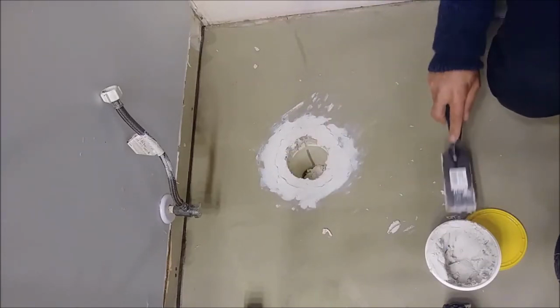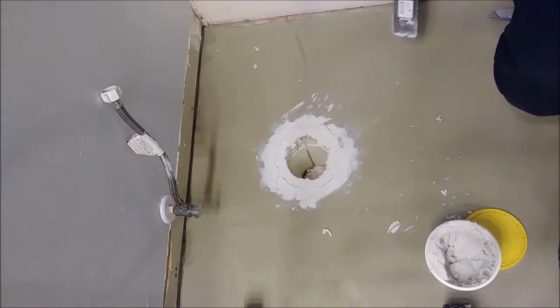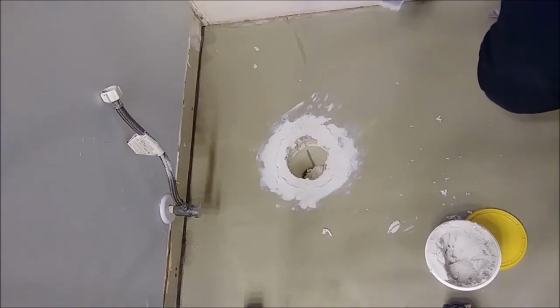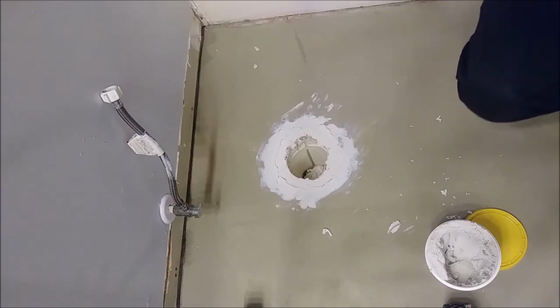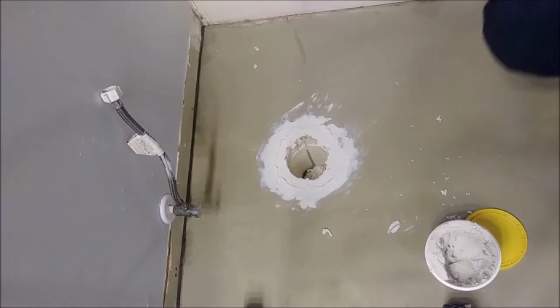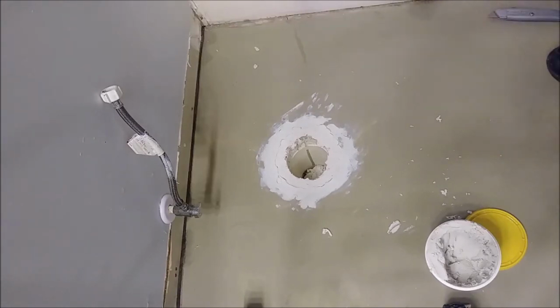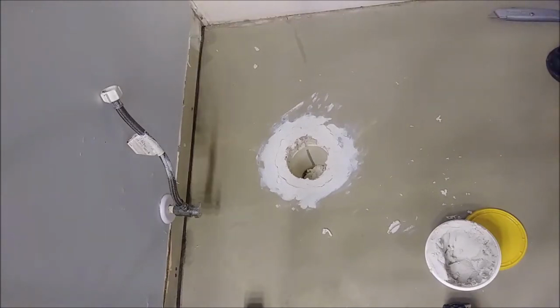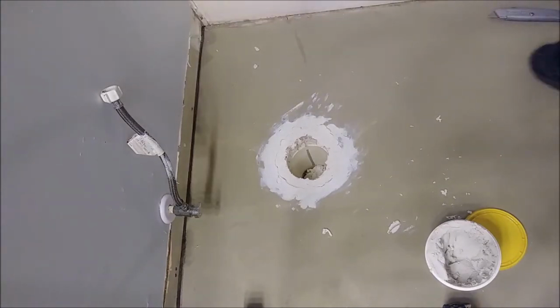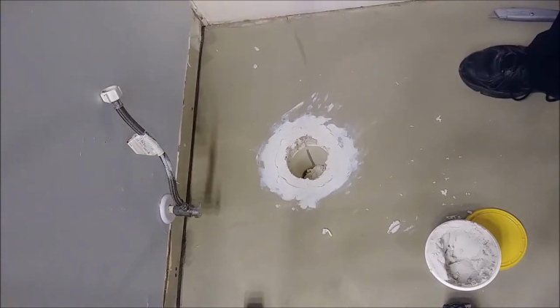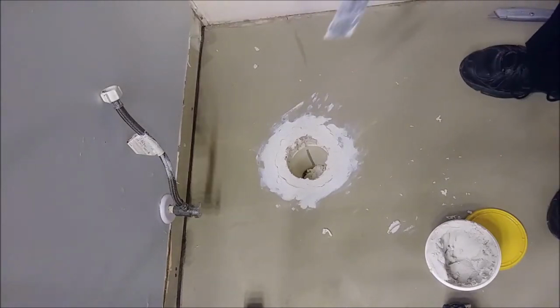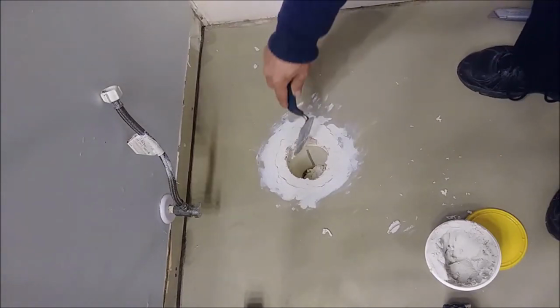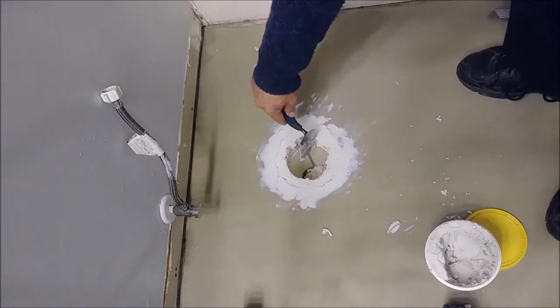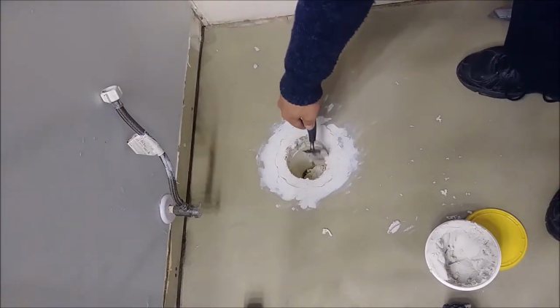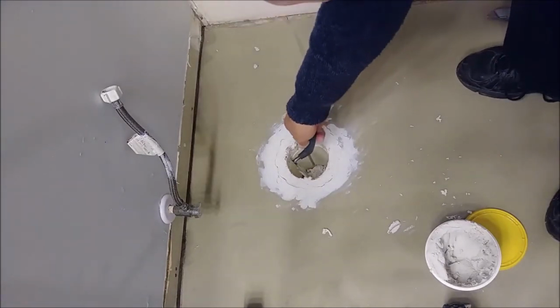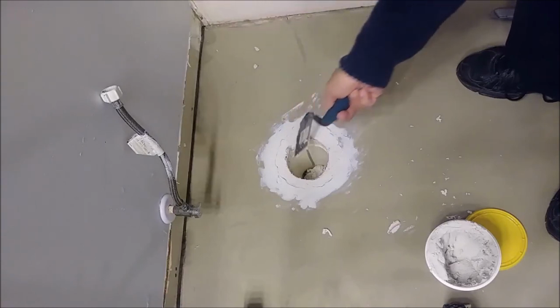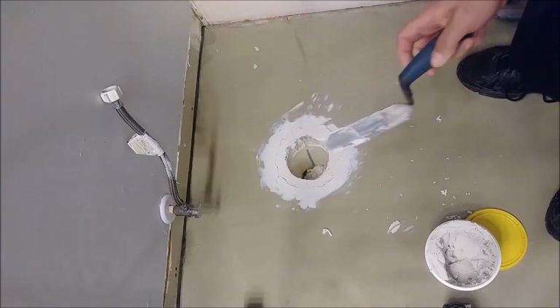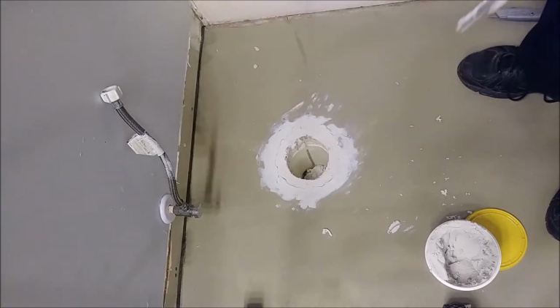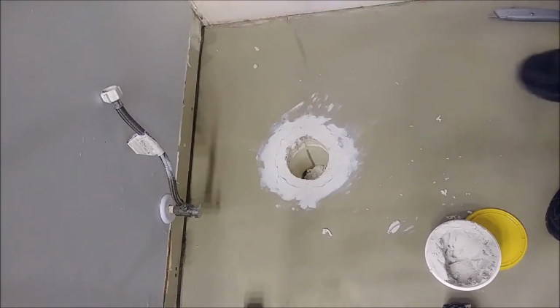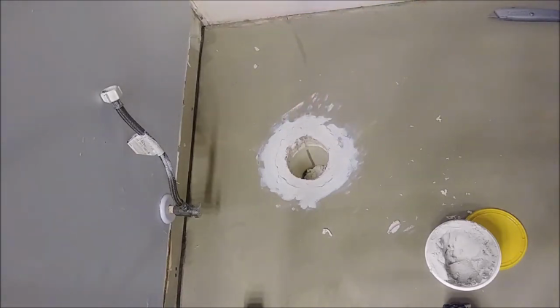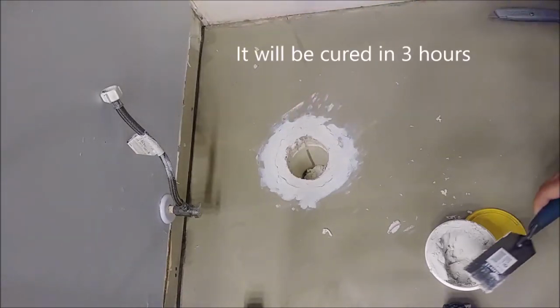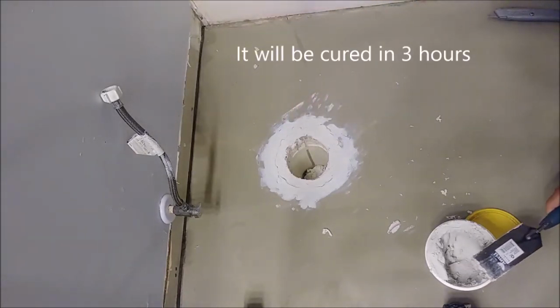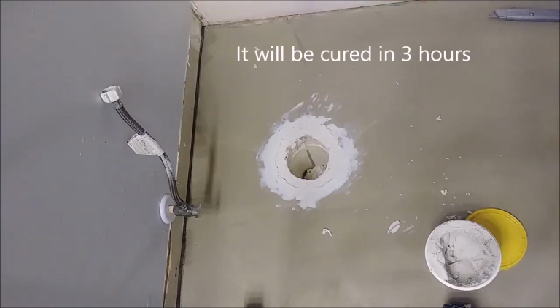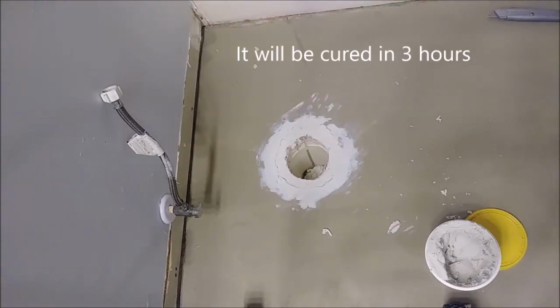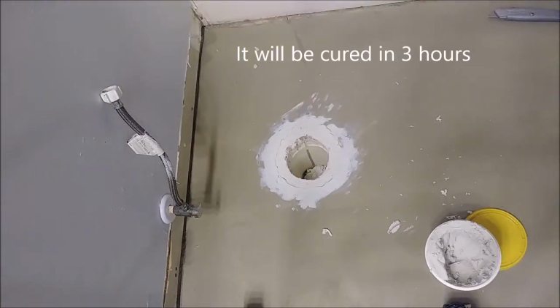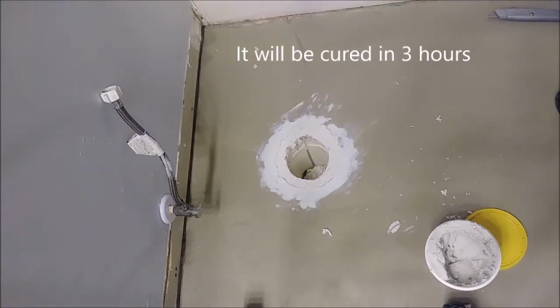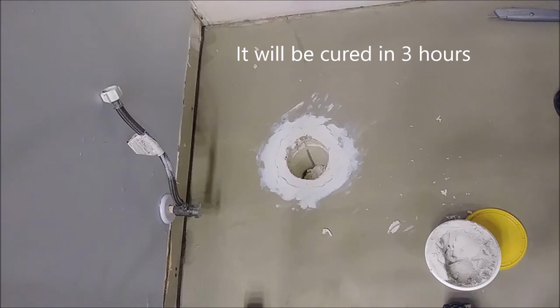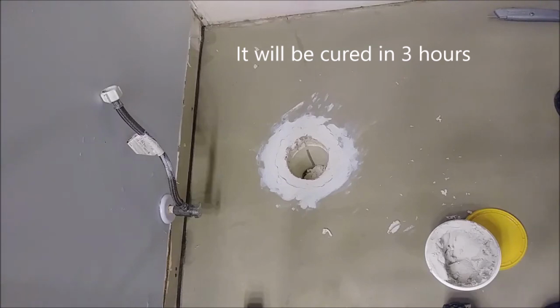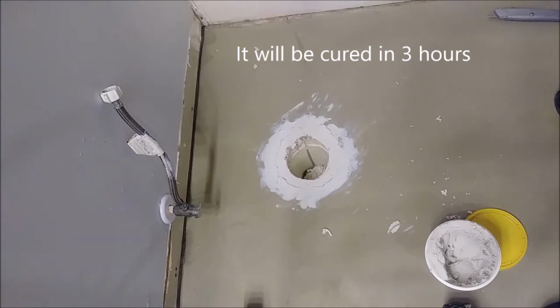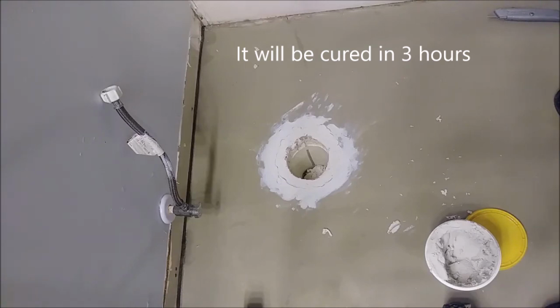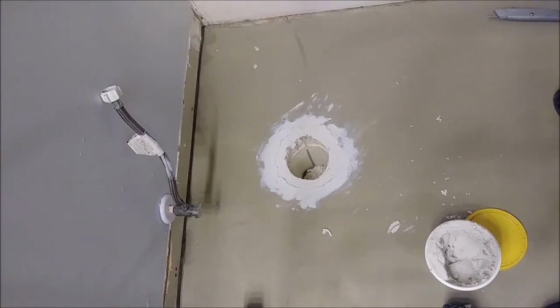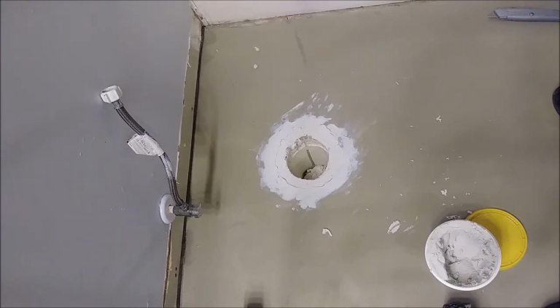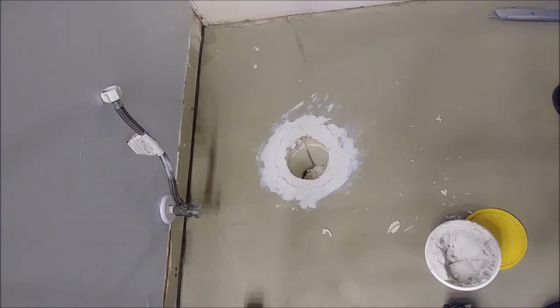As you can see, it actually looks very good. Just take the stuff here and clean it. The correction is done, and it will cure in three hours.